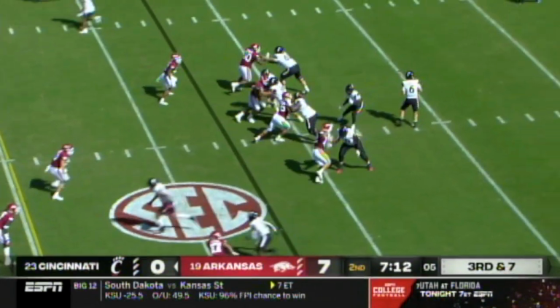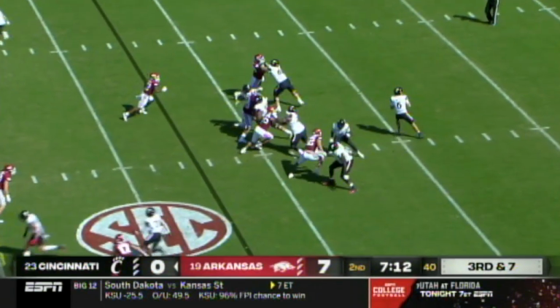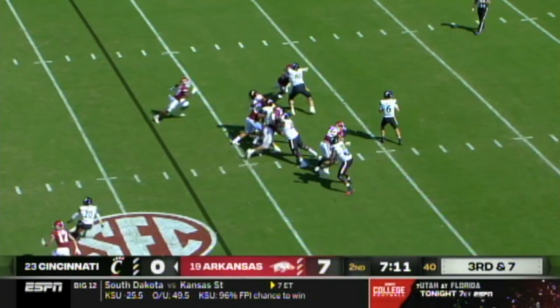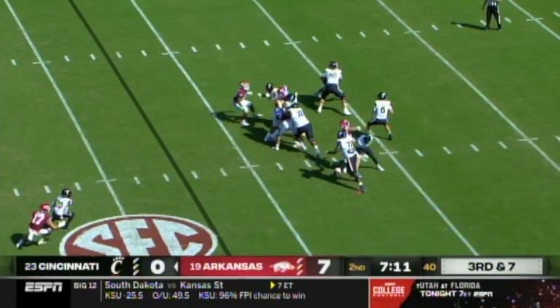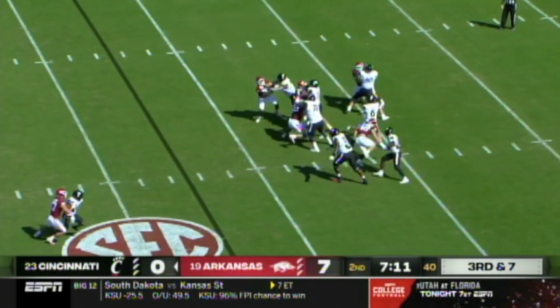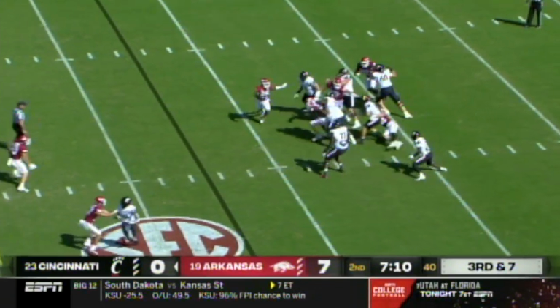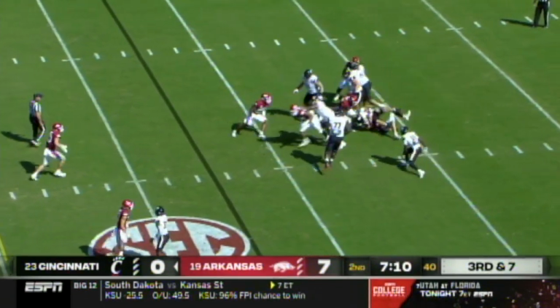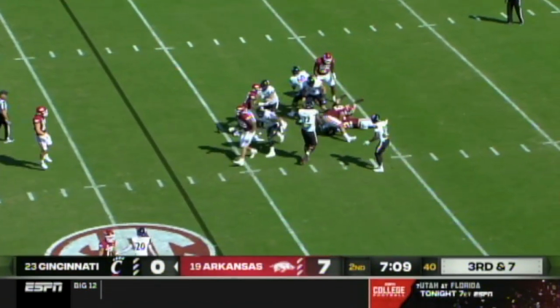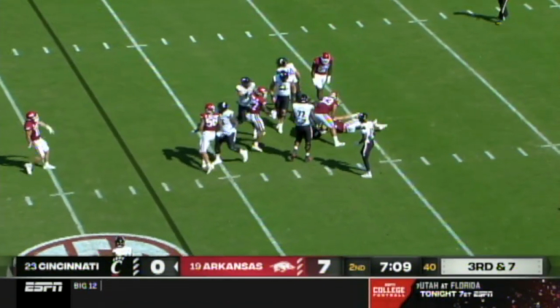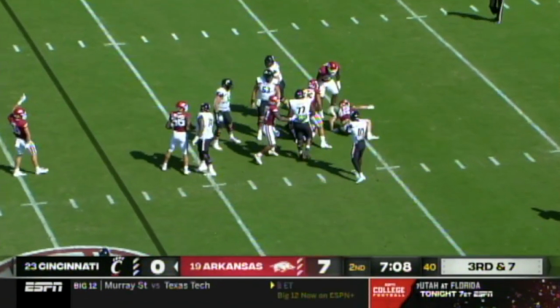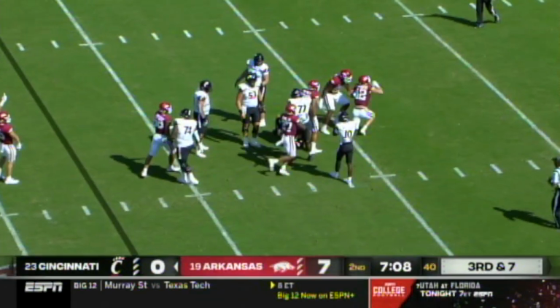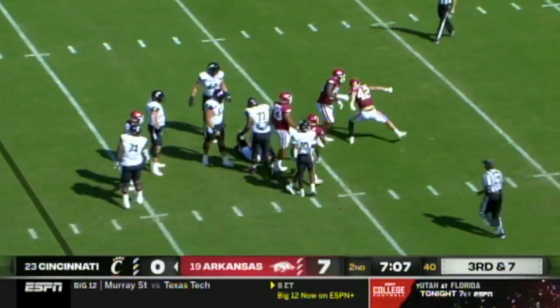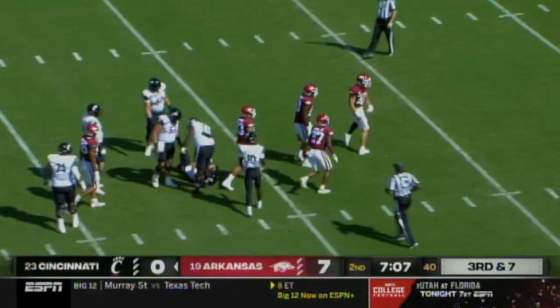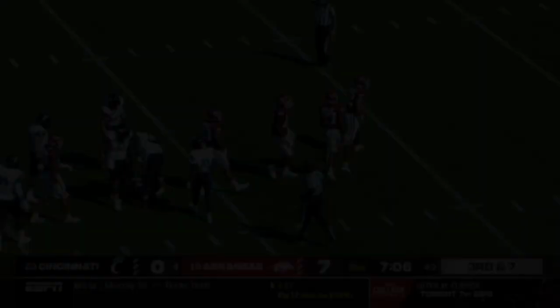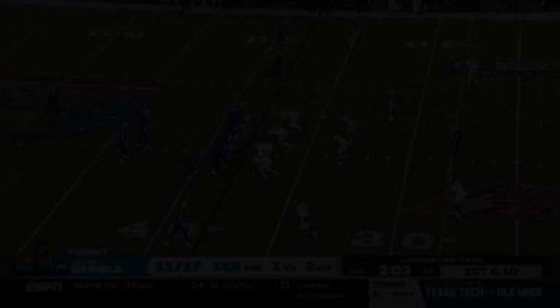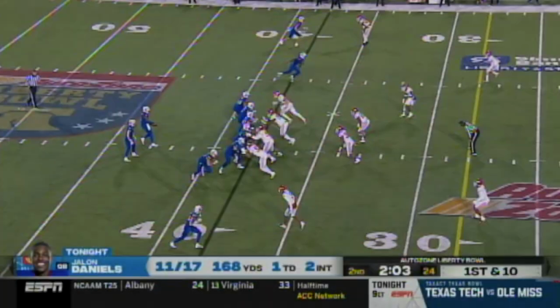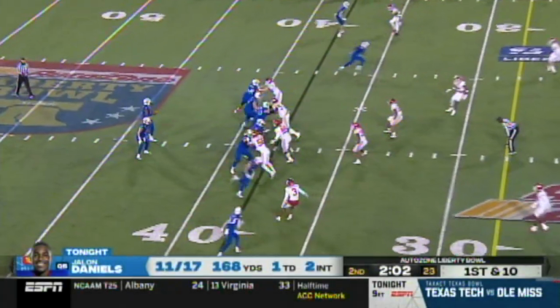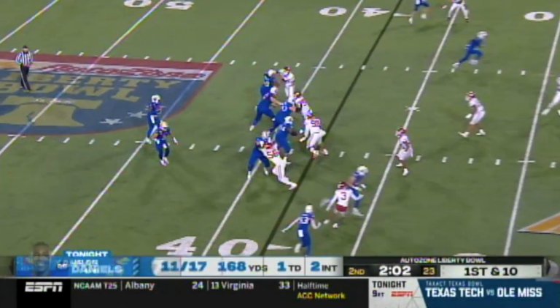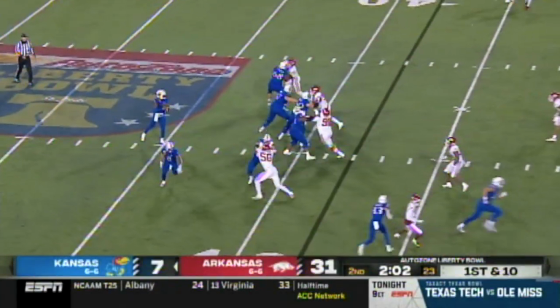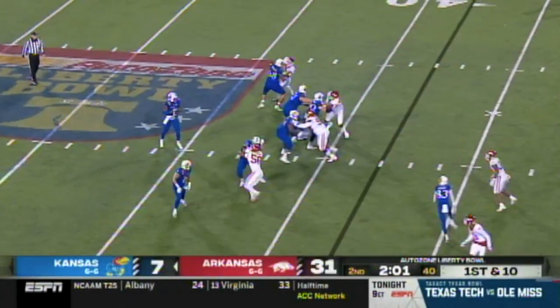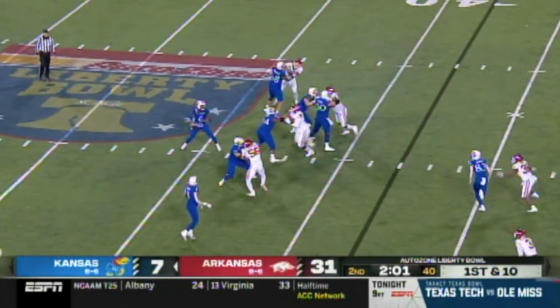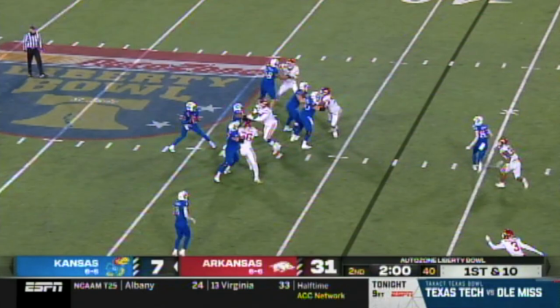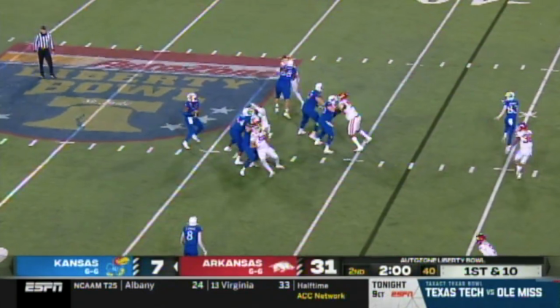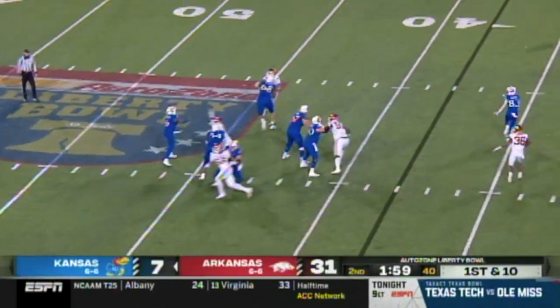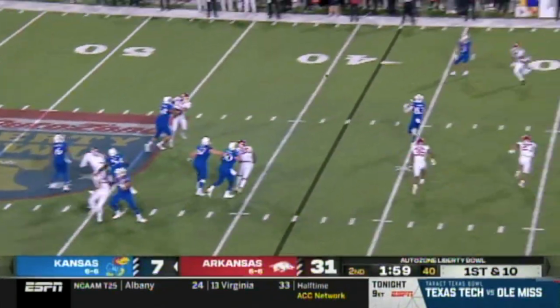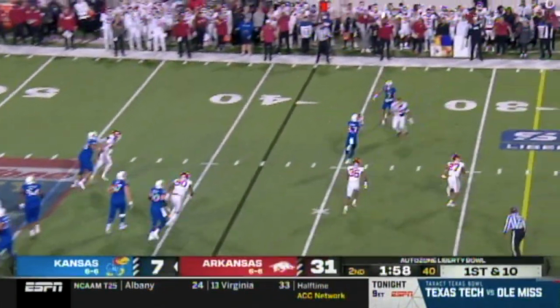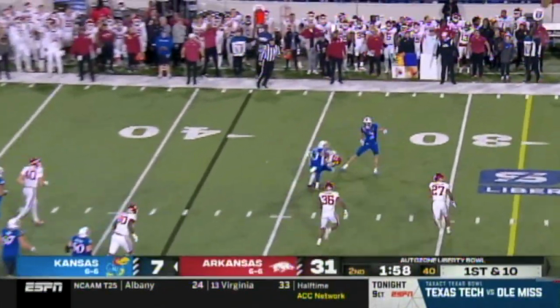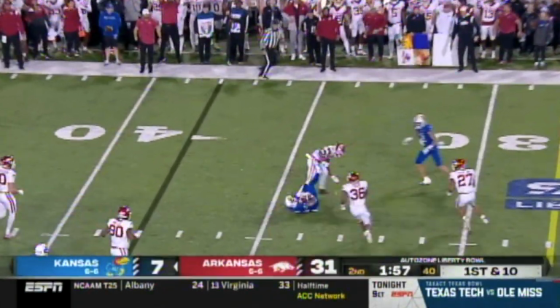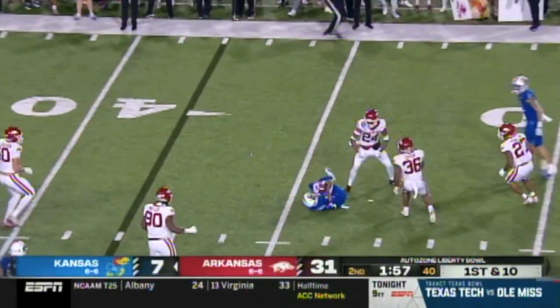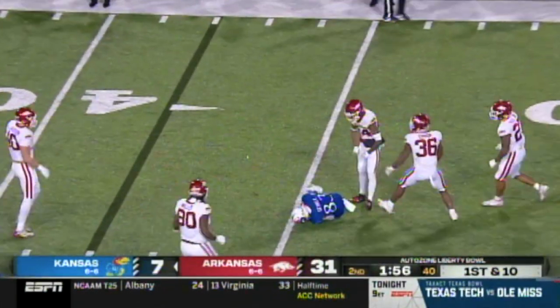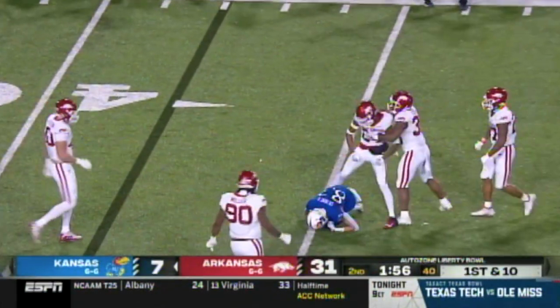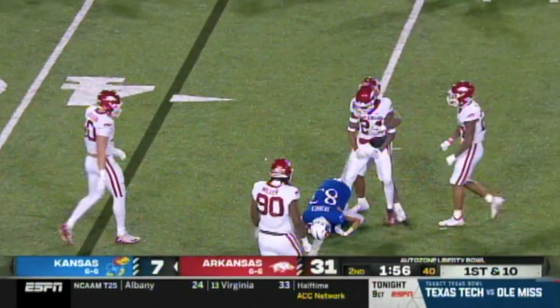All right, so that's good news. In the pocket, Brad's going down, he has time, and now we're going to go on the ball. Drew Sanders gets his first Arkansas sack — pretty good pop right there.